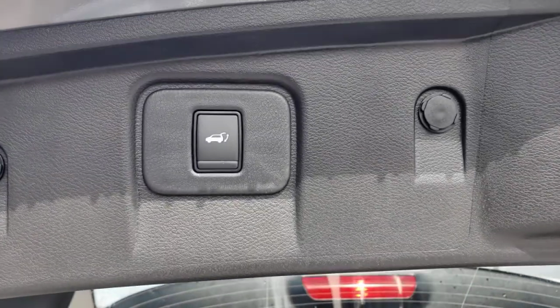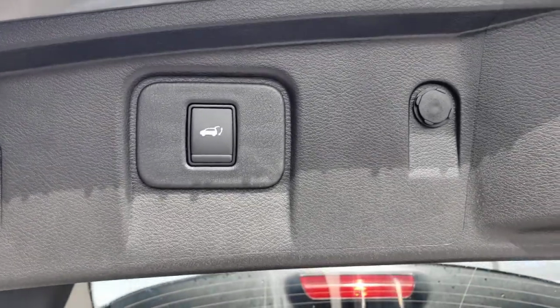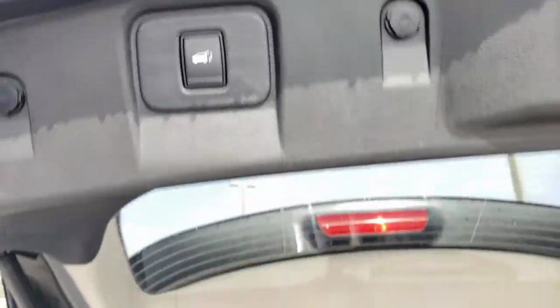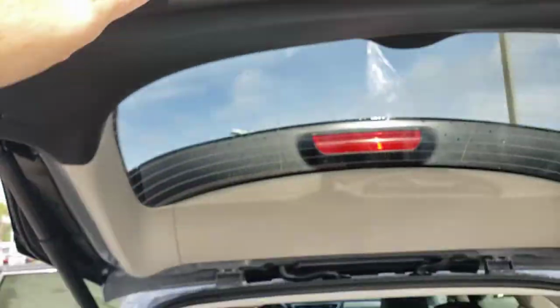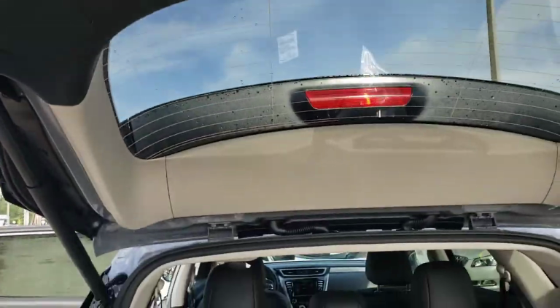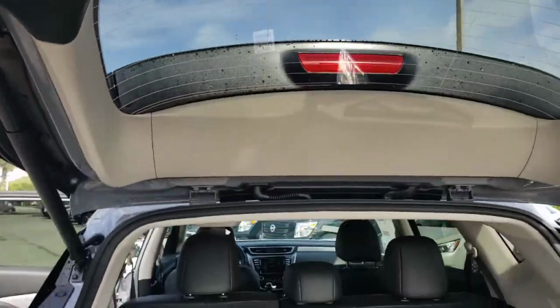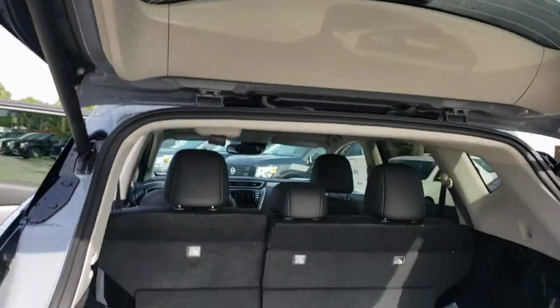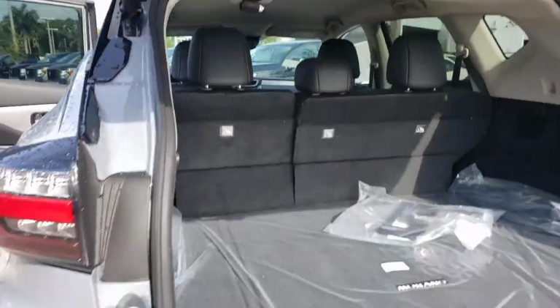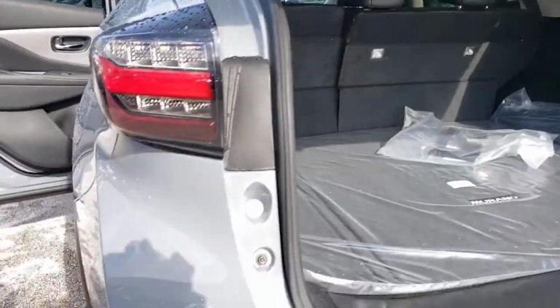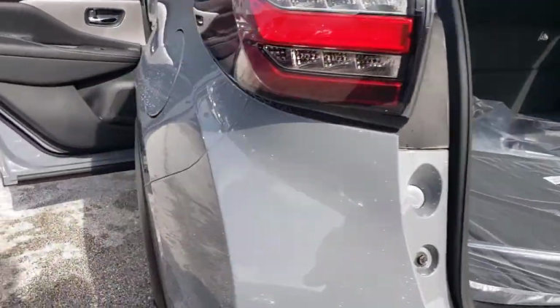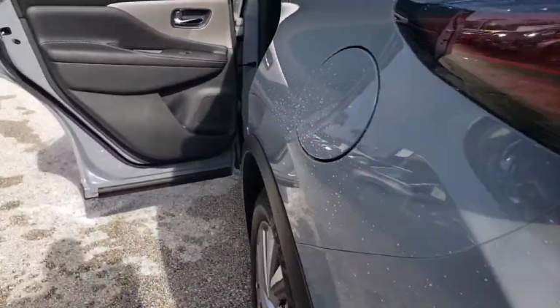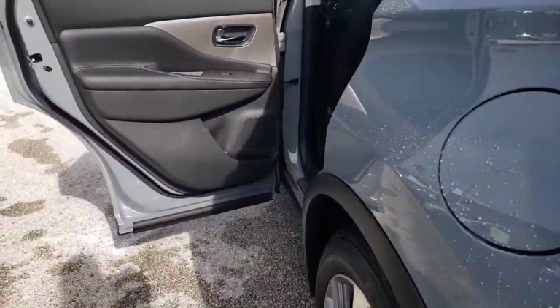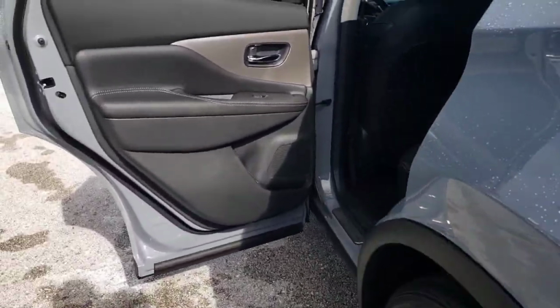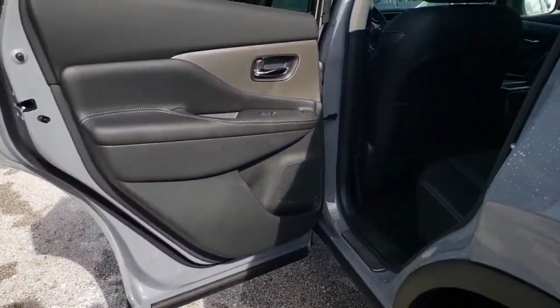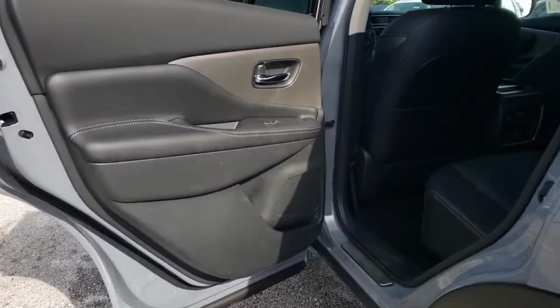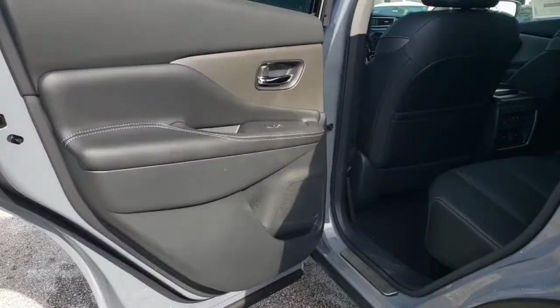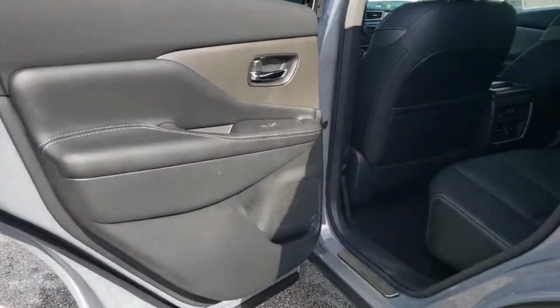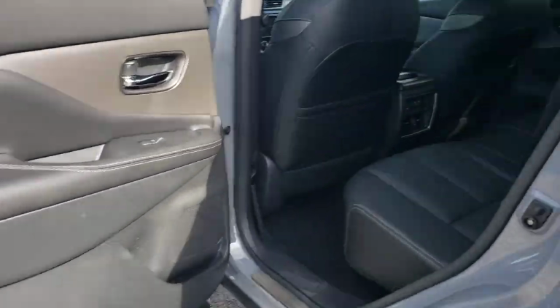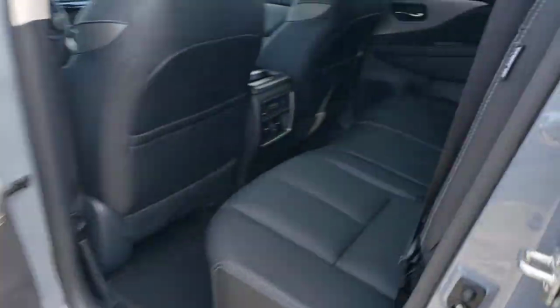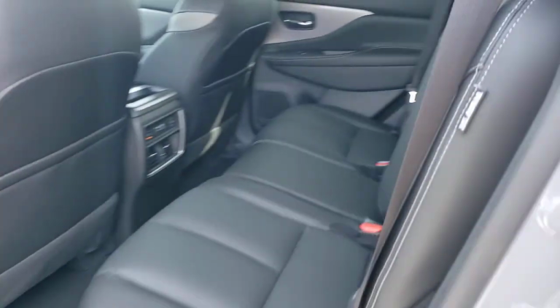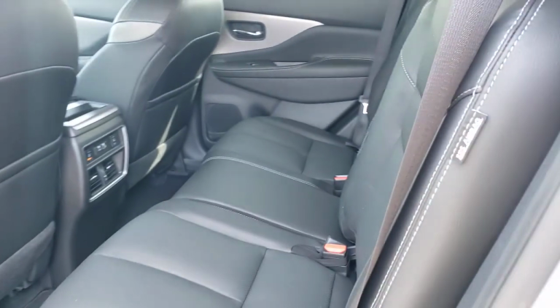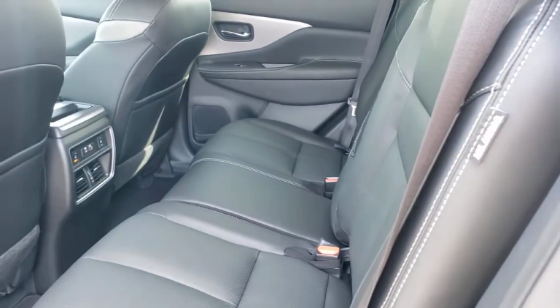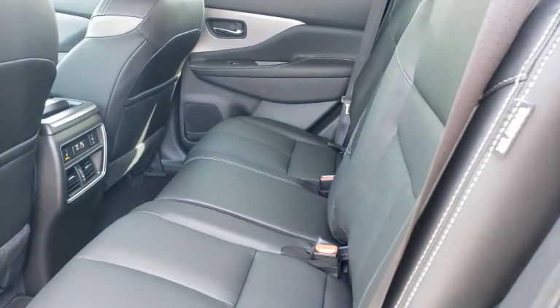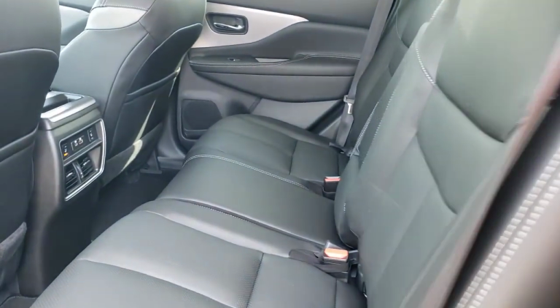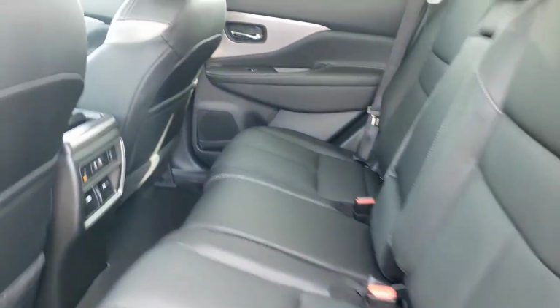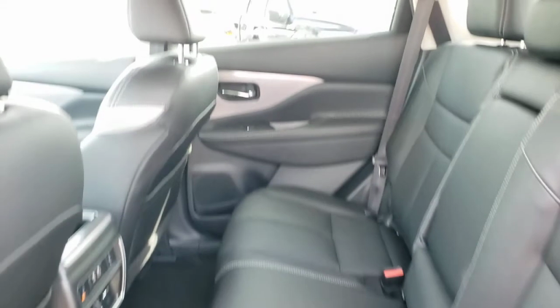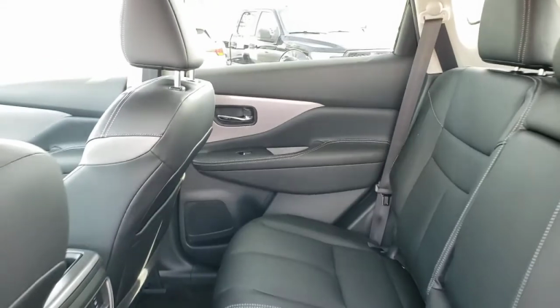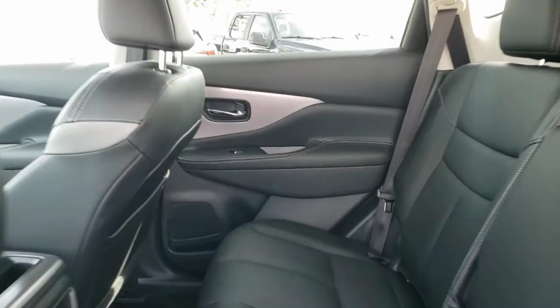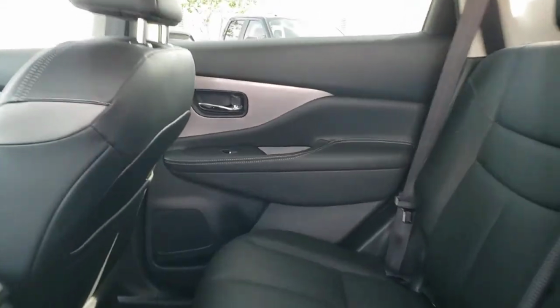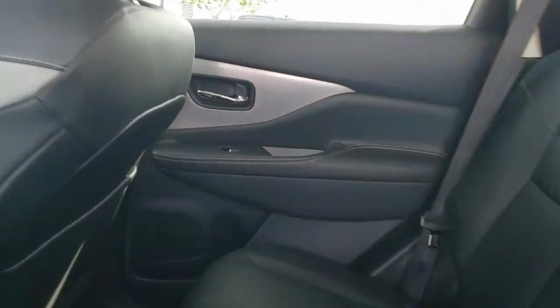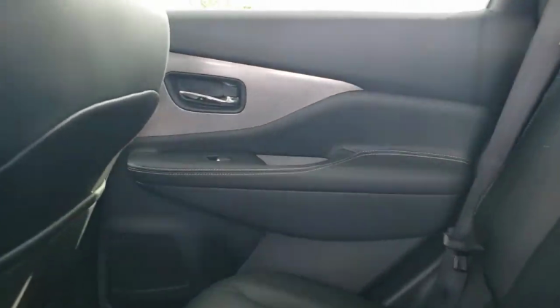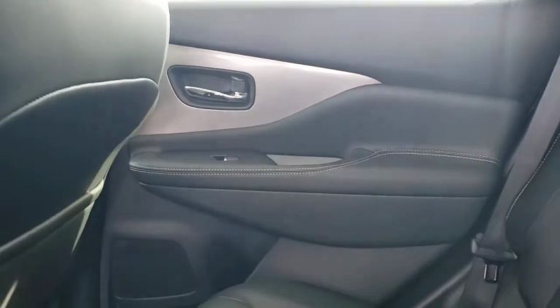Make the most of every journey when you travel in the comfort of this well-designed Murano. Come in for a fun and easy test drive — our team will make it the best part of your day.